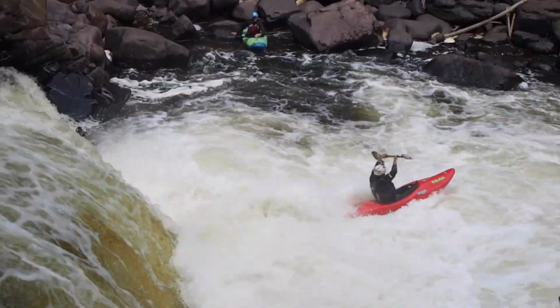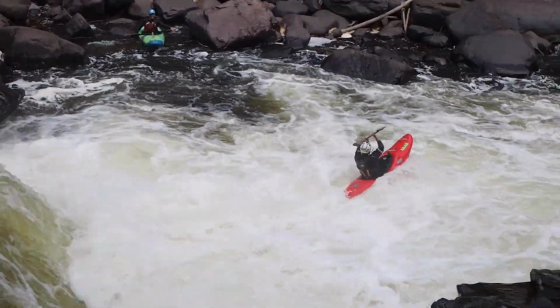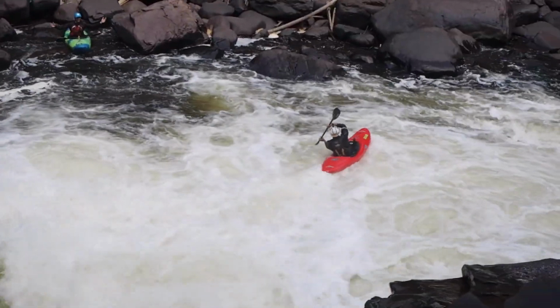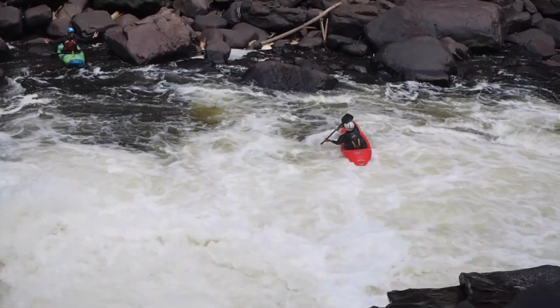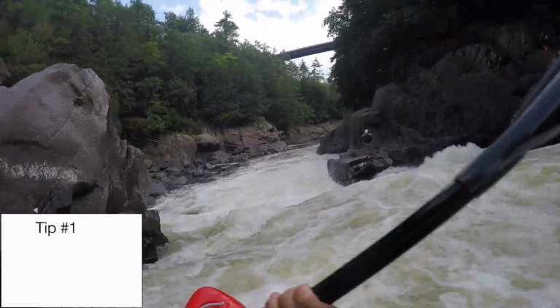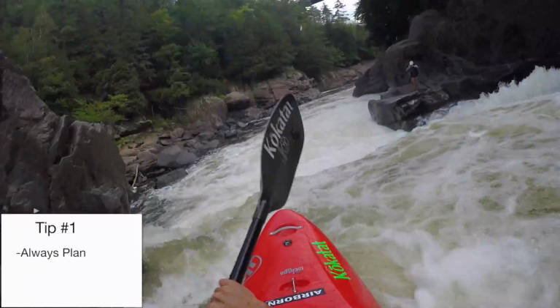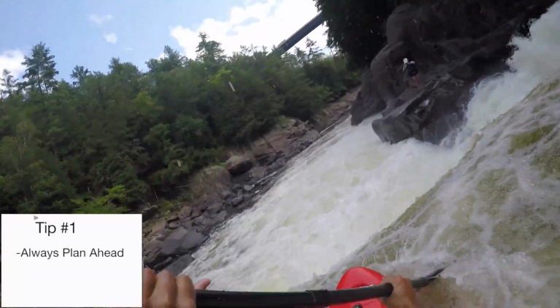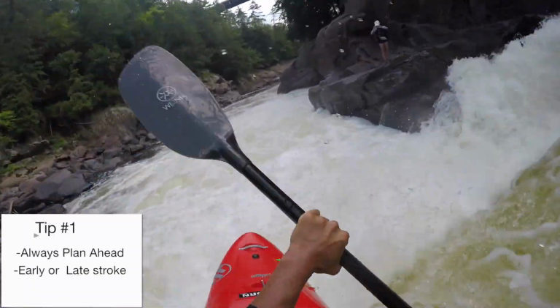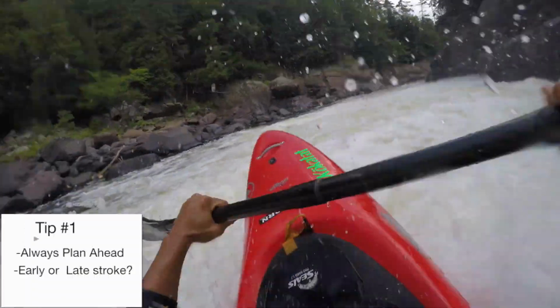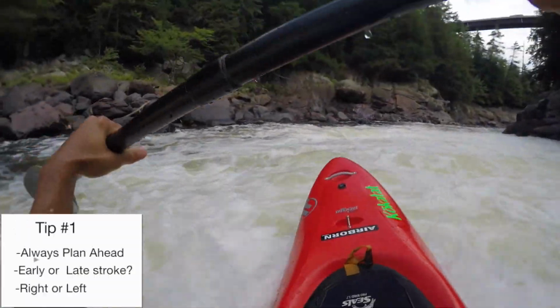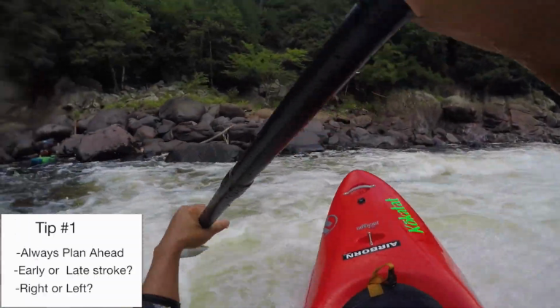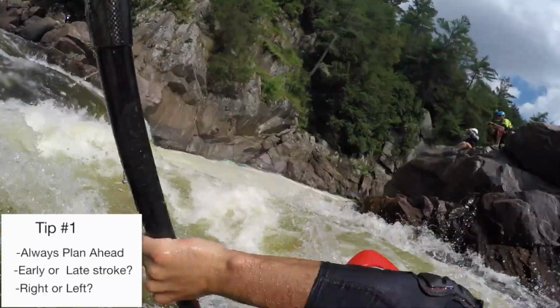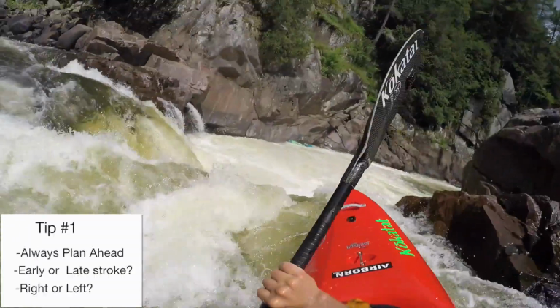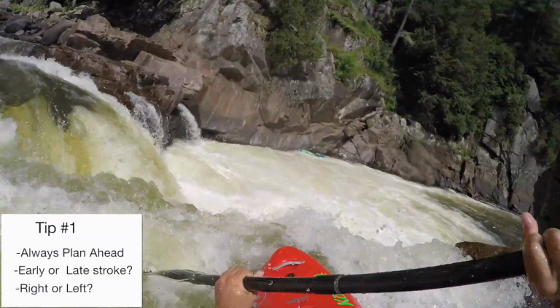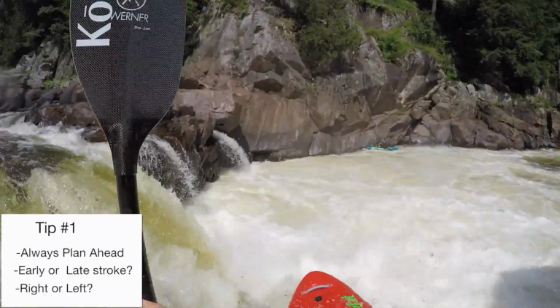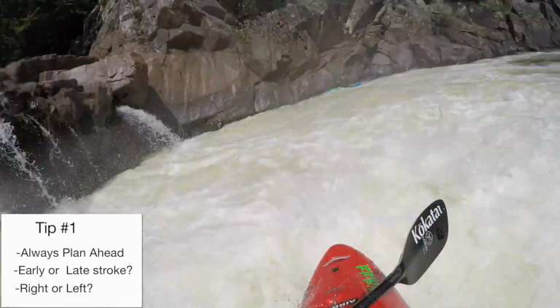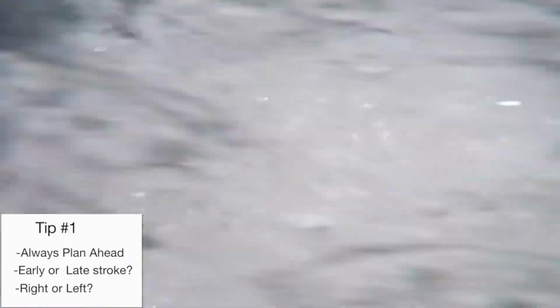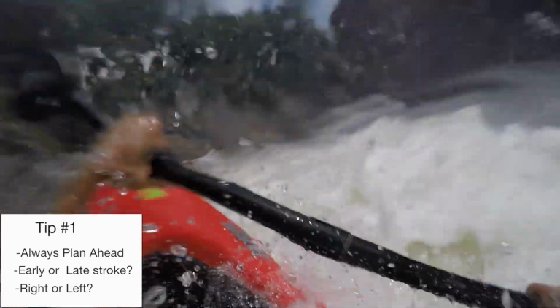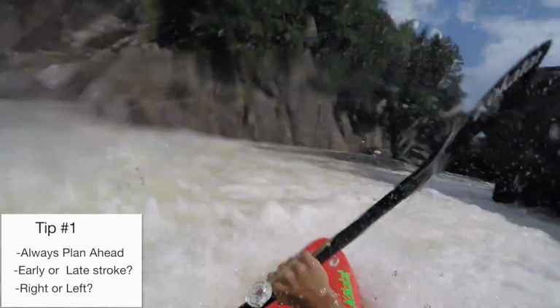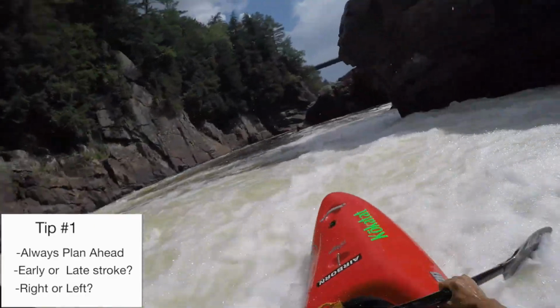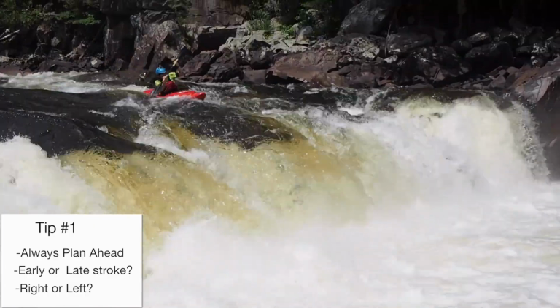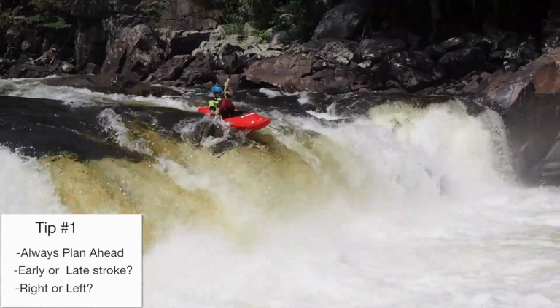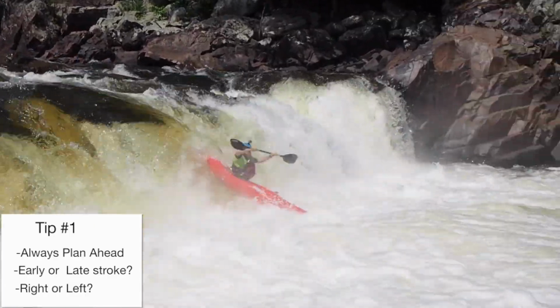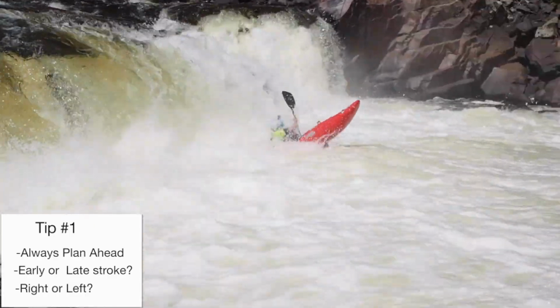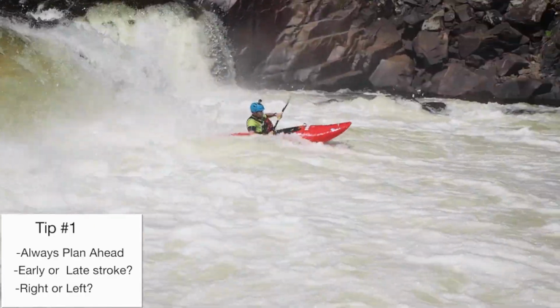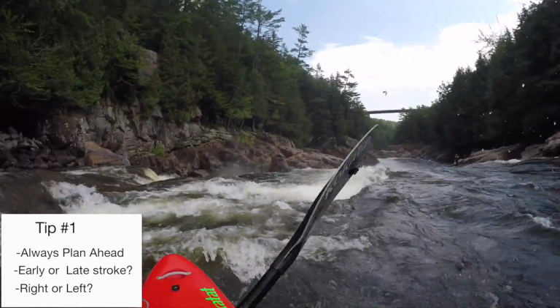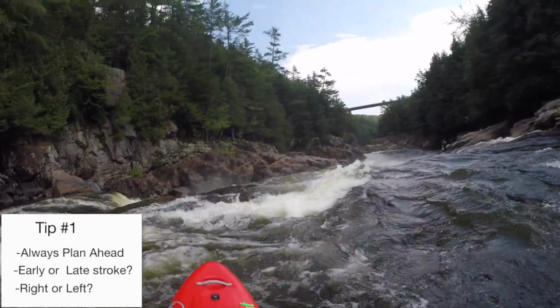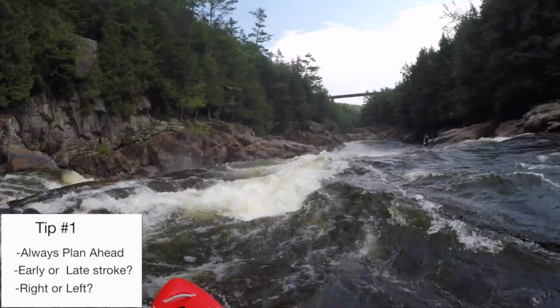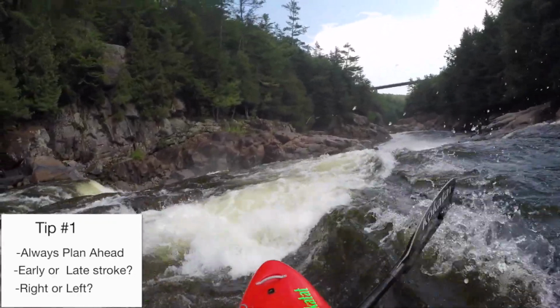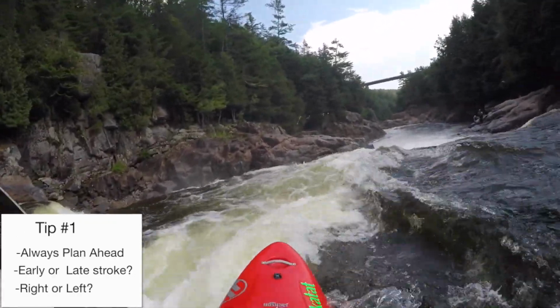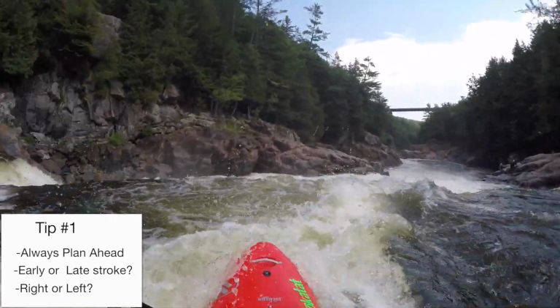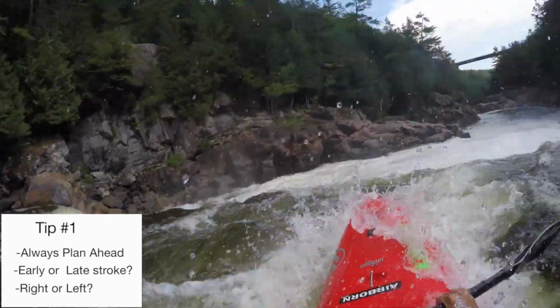Tip number one is to plan ahead. For every single boof that you do, it's good to know coming into a rapid whether you're going to go for an earlier boof or a later boof, and whether a left stroke or a right stroke is going to set you up for success better.